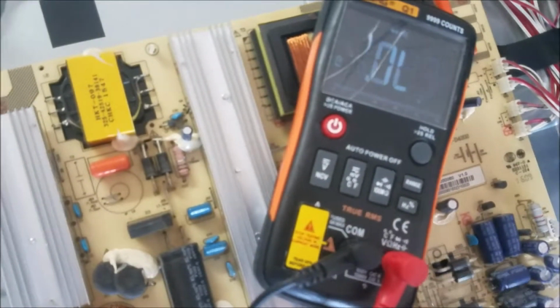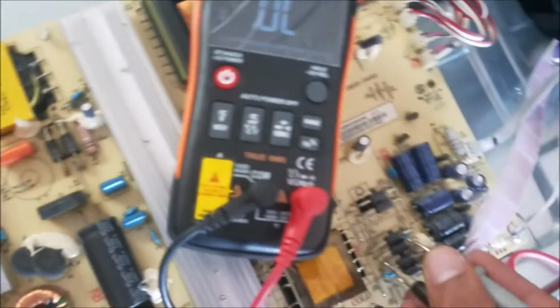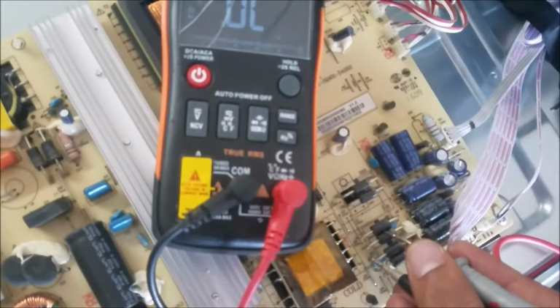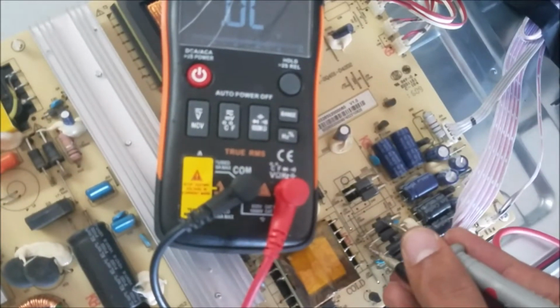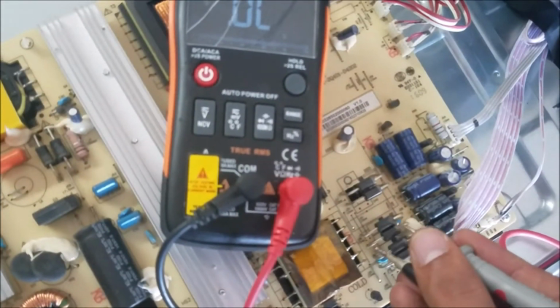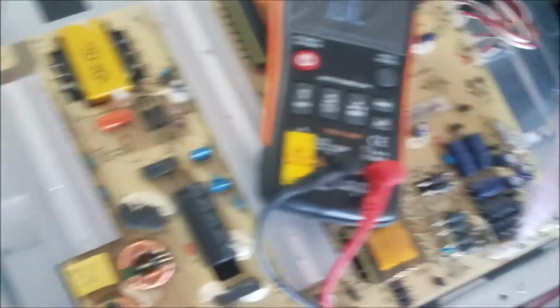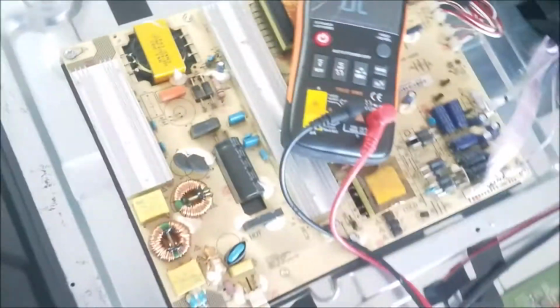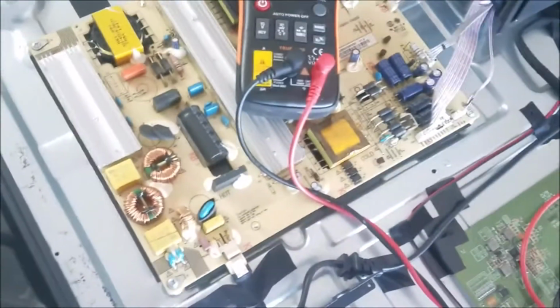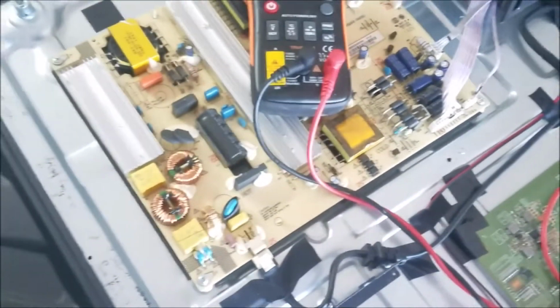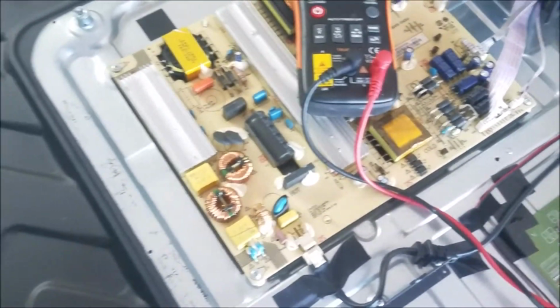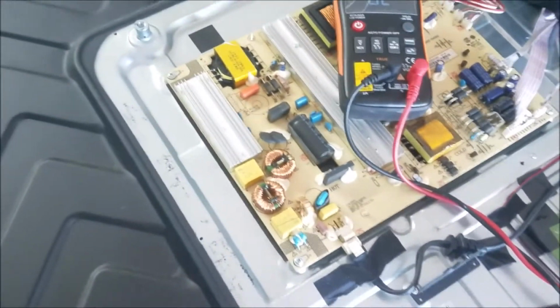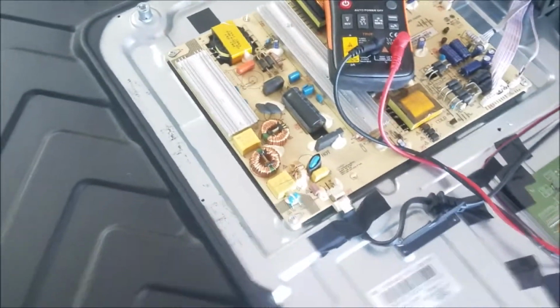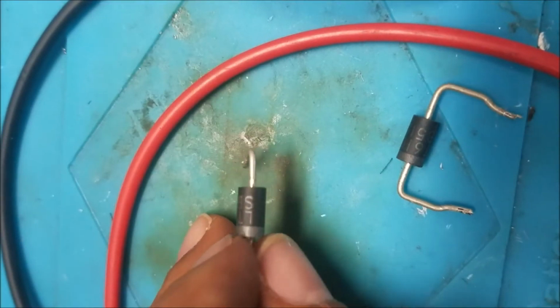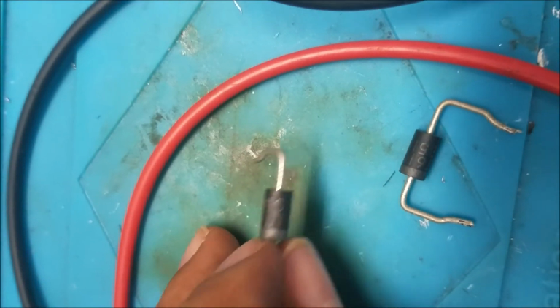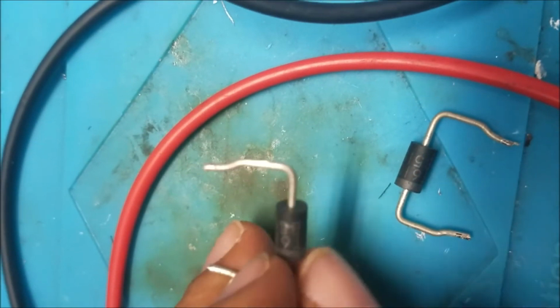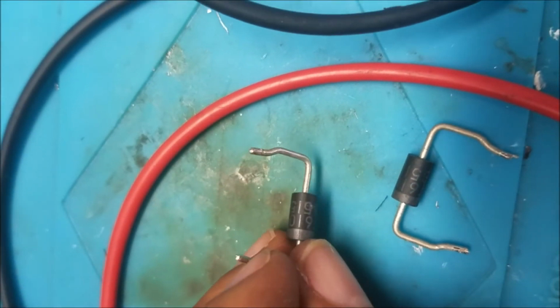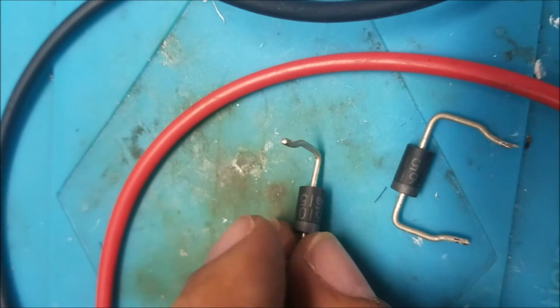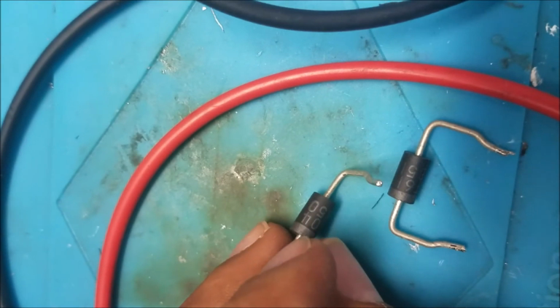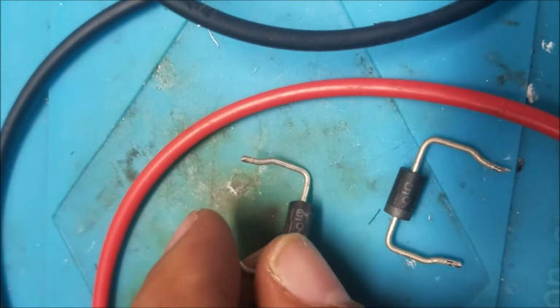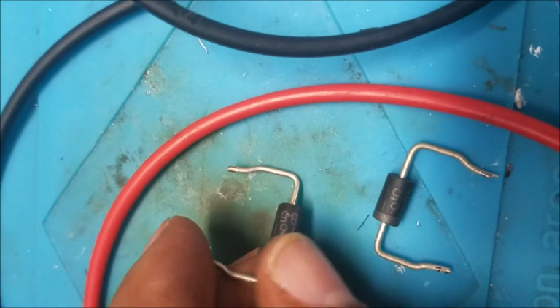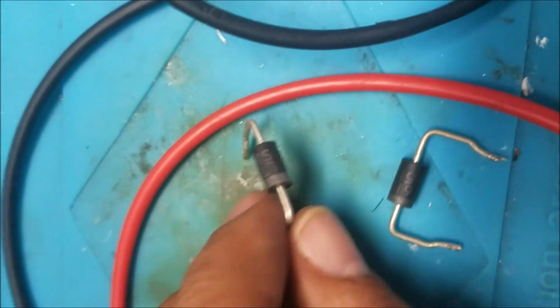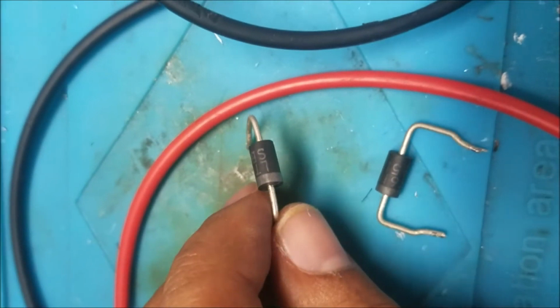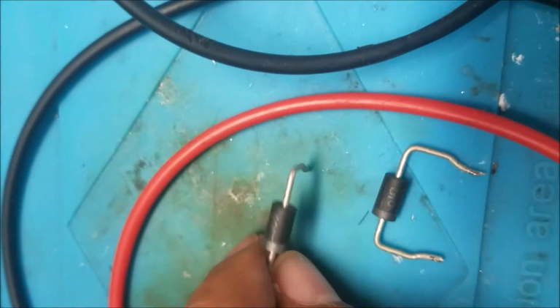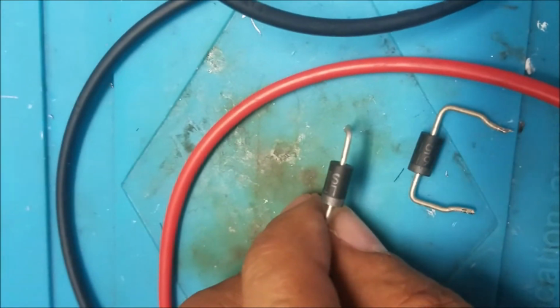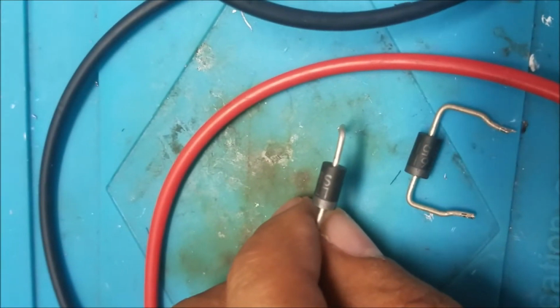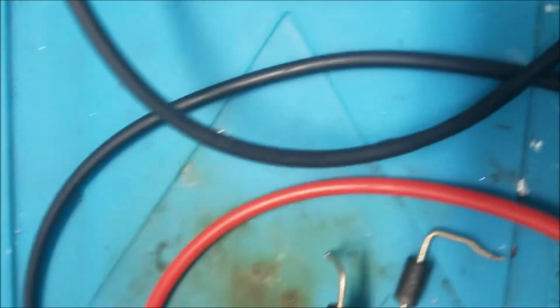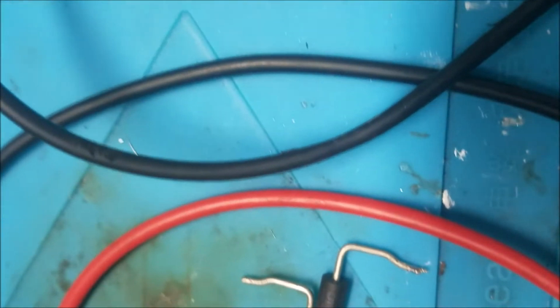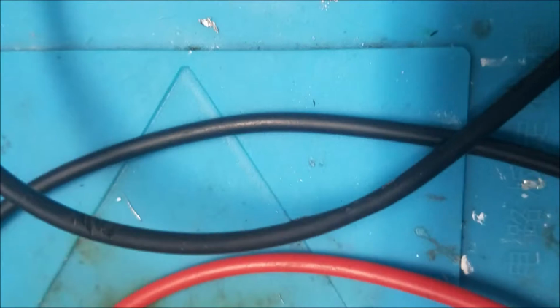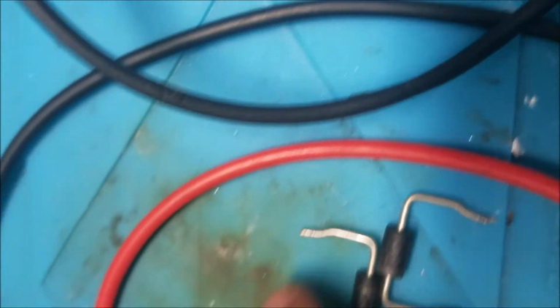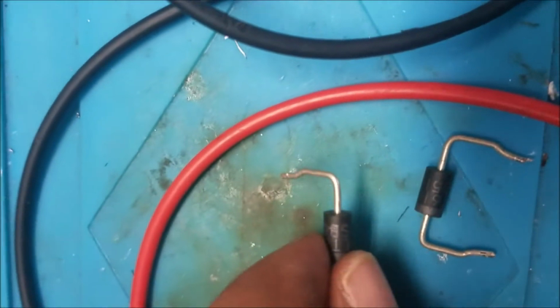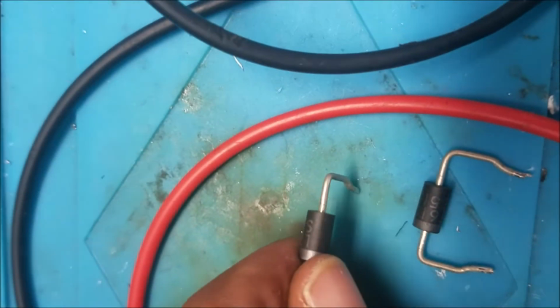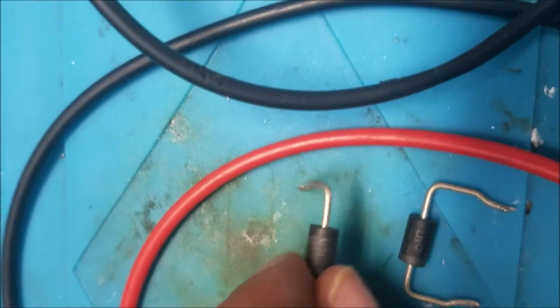There is a short here and there is another short here. So these two diodes are shorted. Let's take a look at the SB diode — that's a Schottky diode, which is a high-frequency diode.